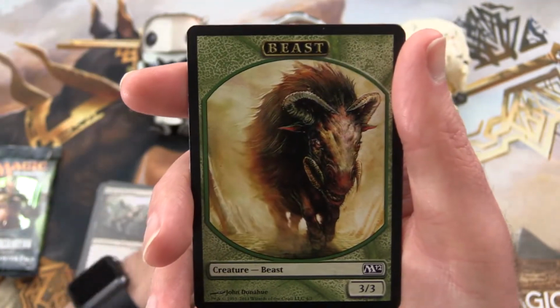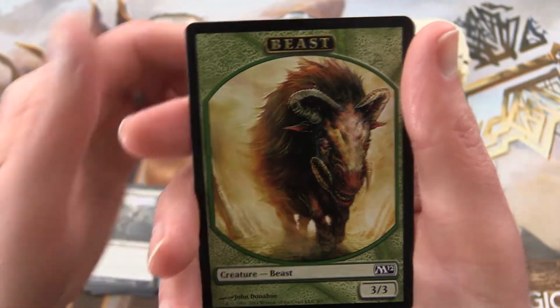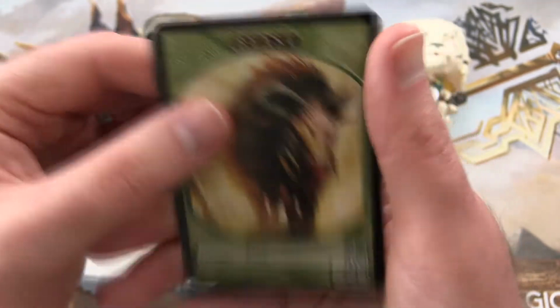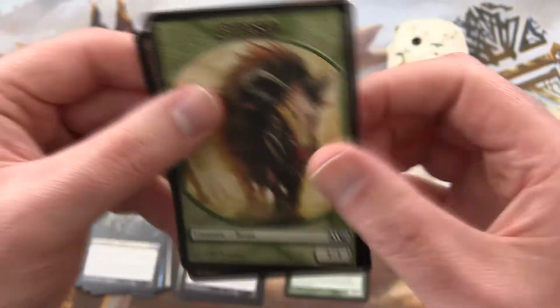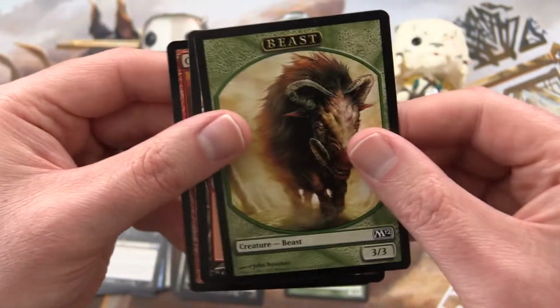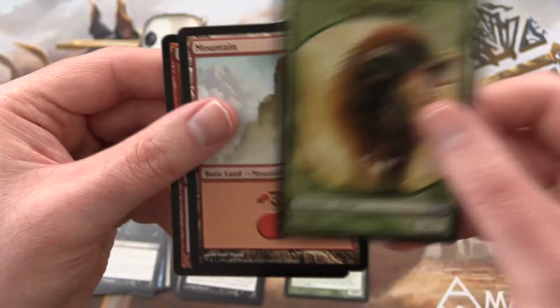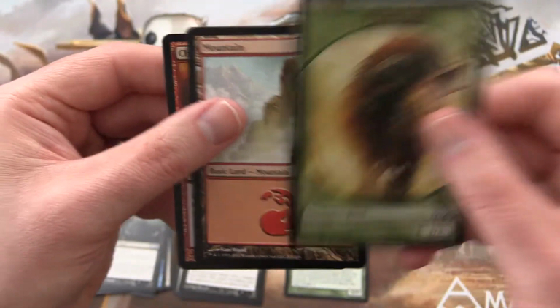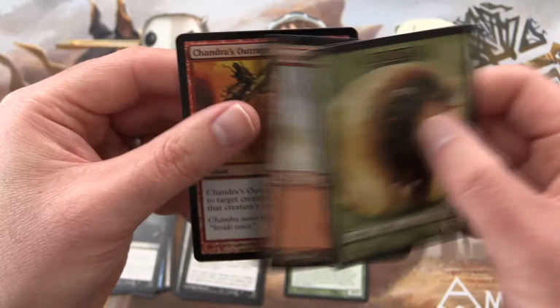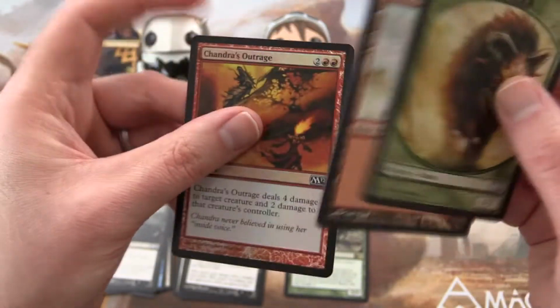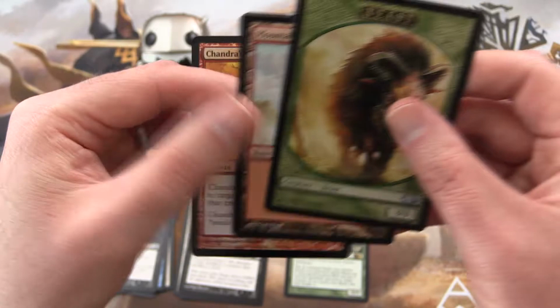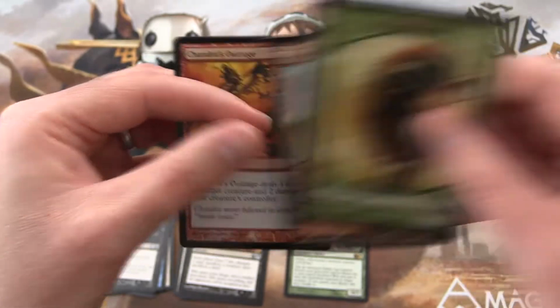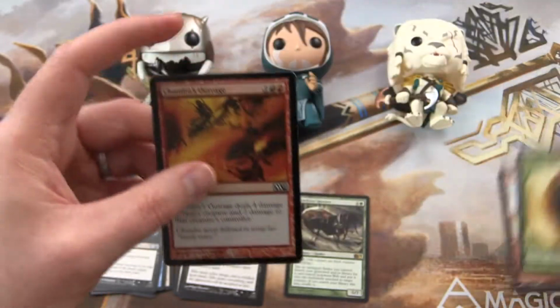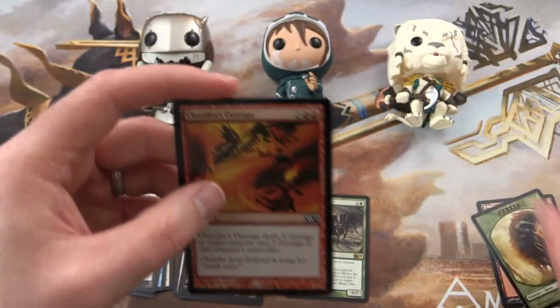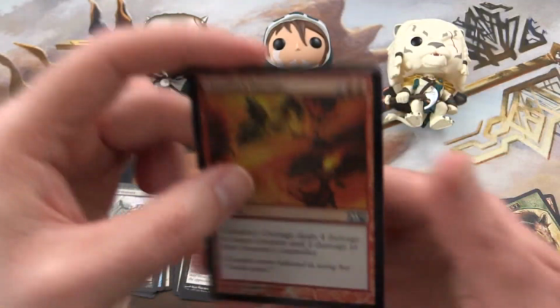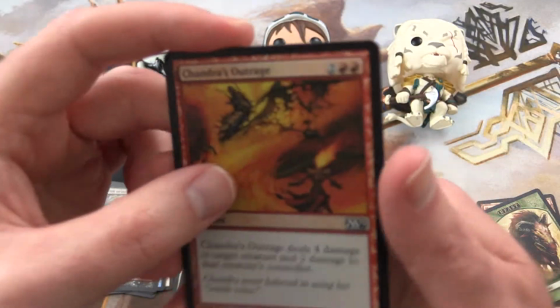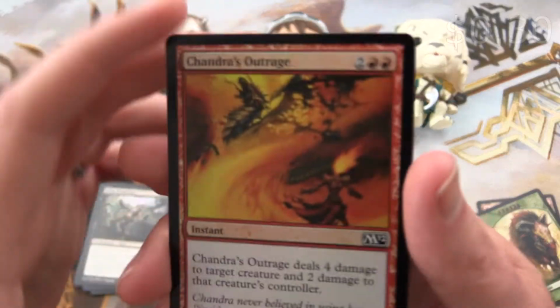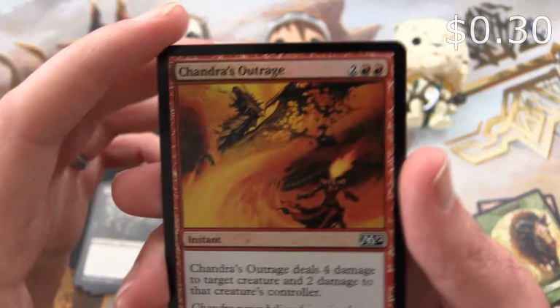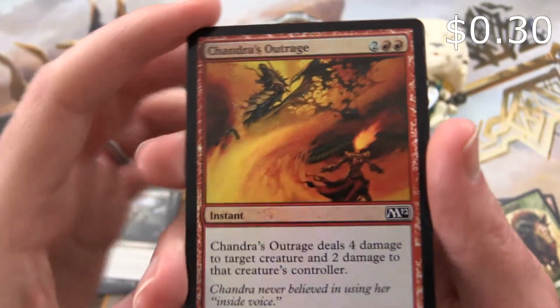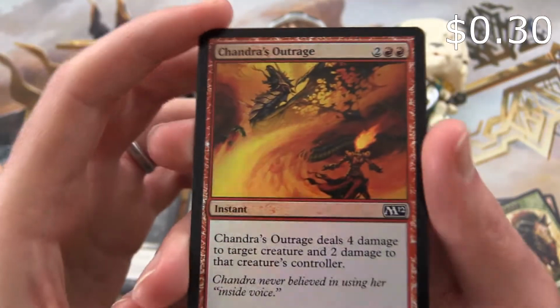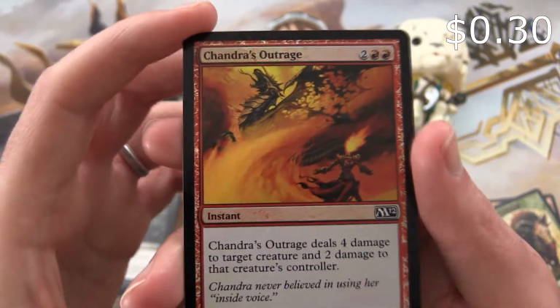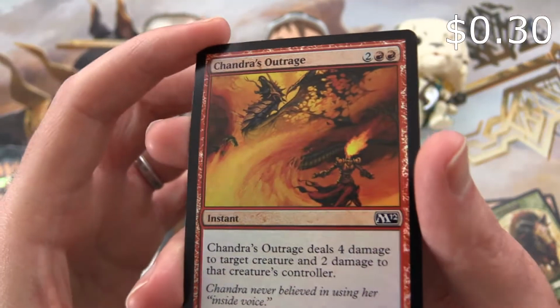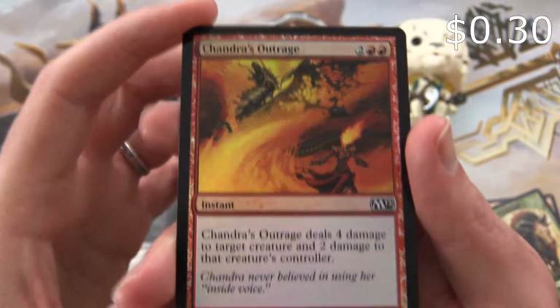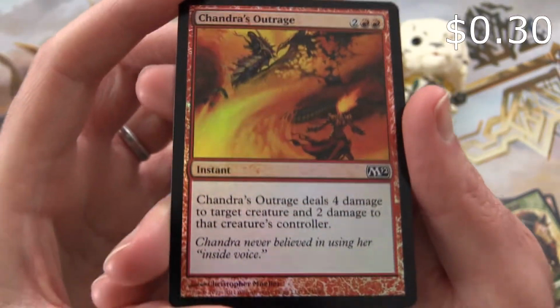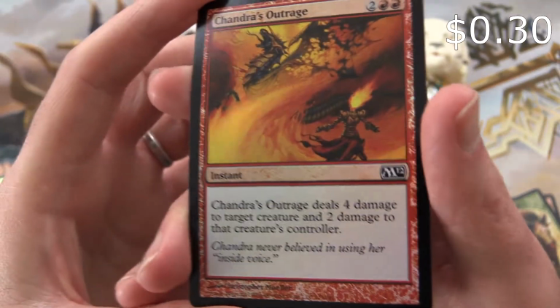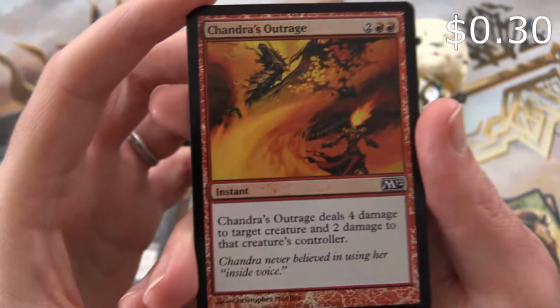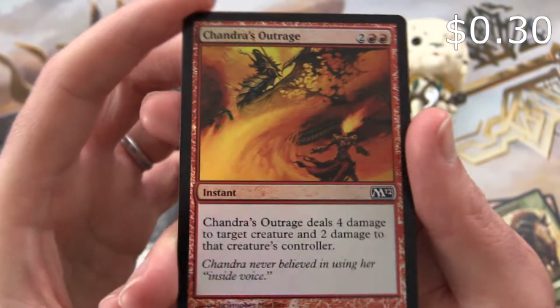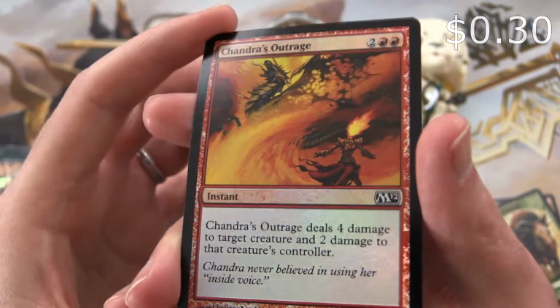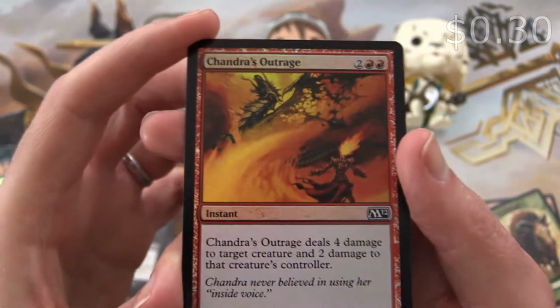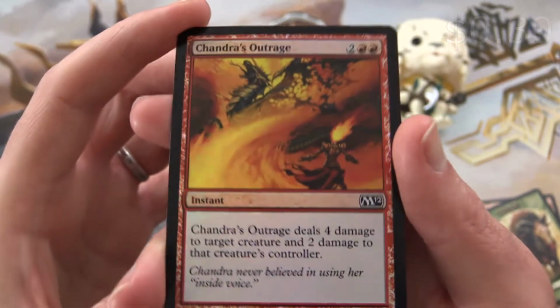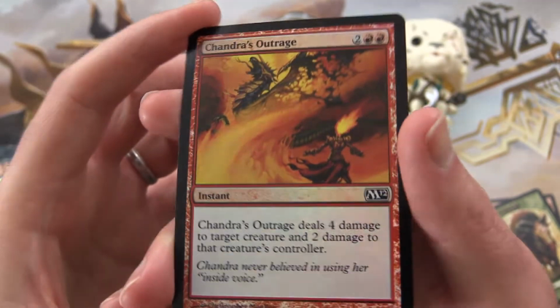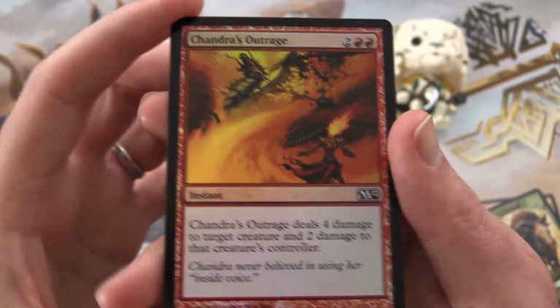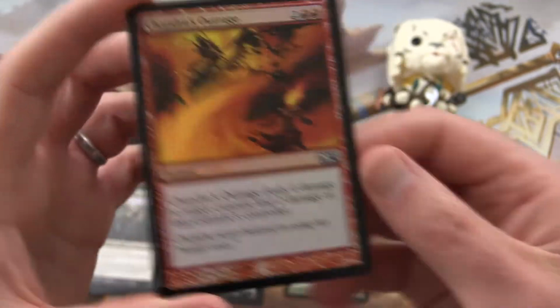We've got a Beast, and ooh yes — a Foil Chandra's Outrage. Very cool.